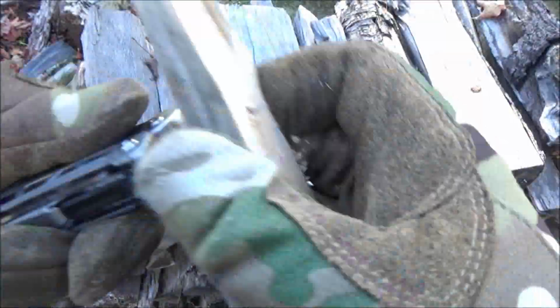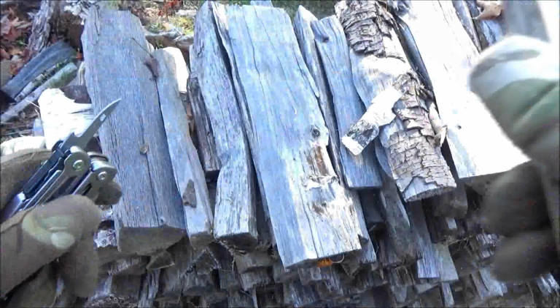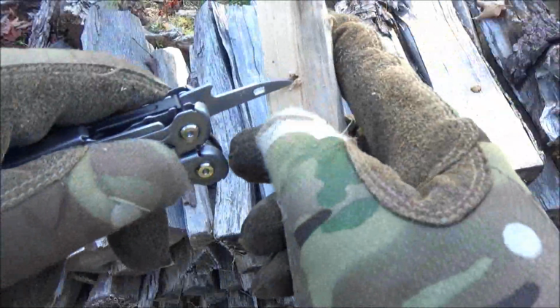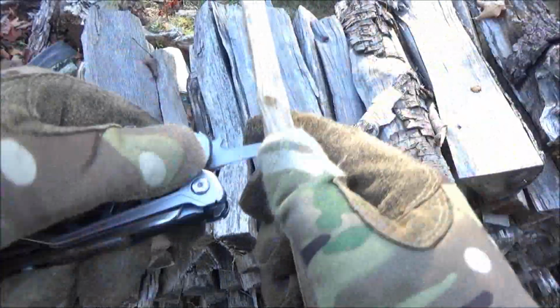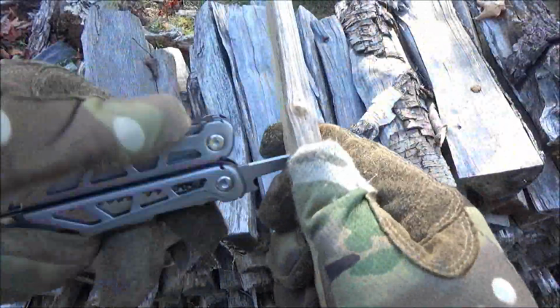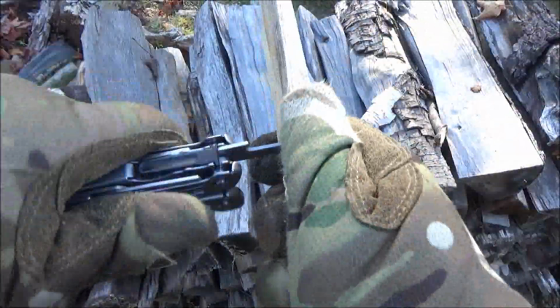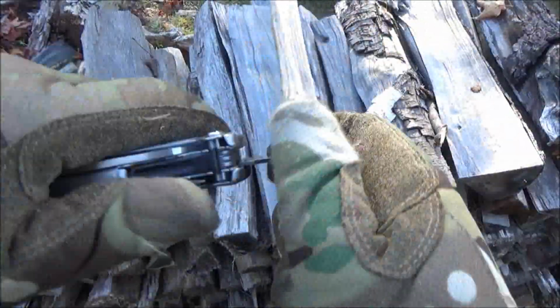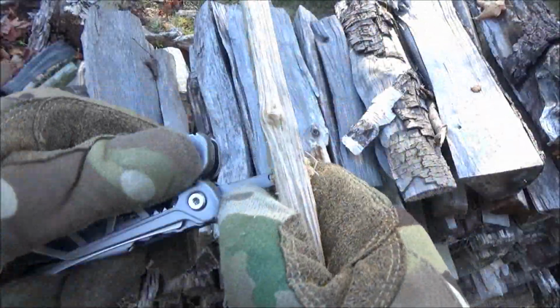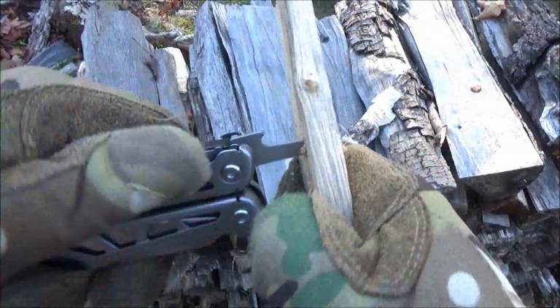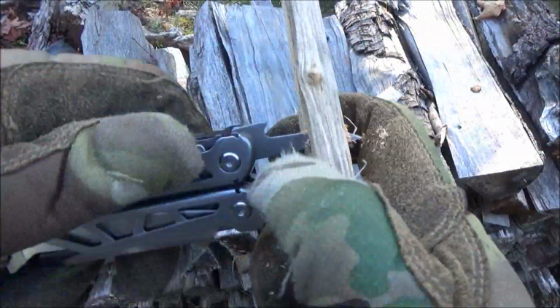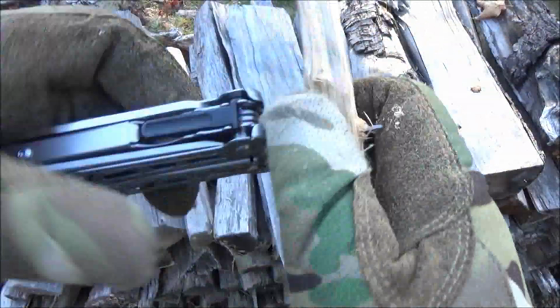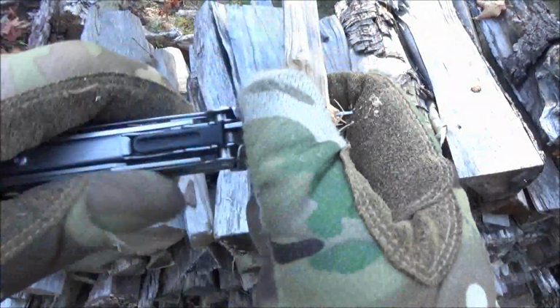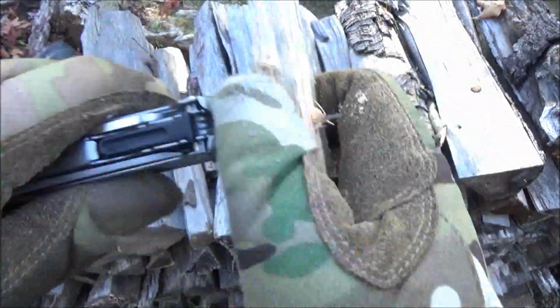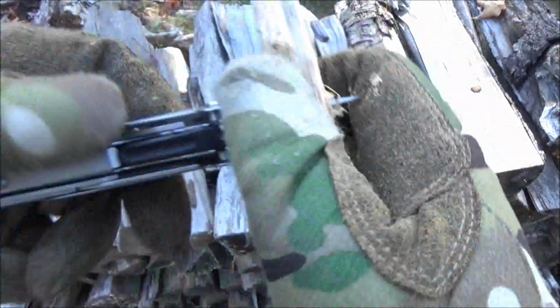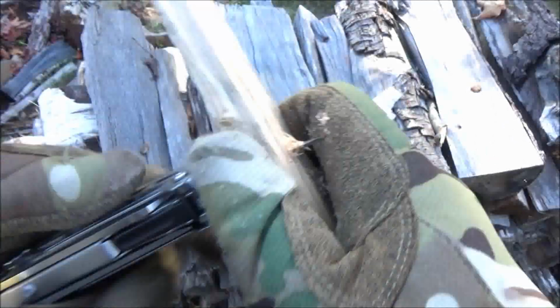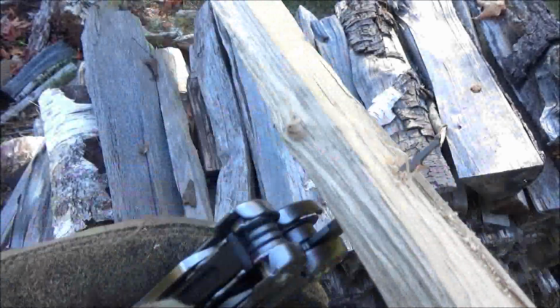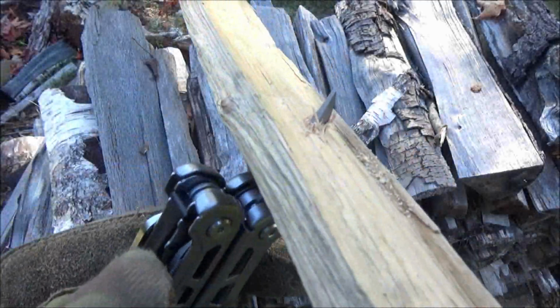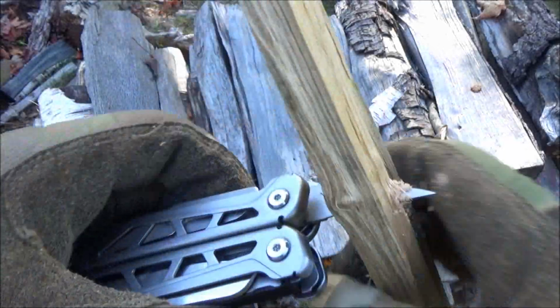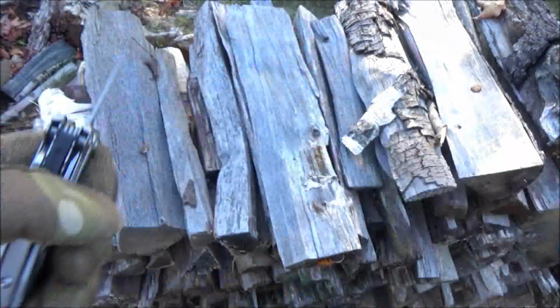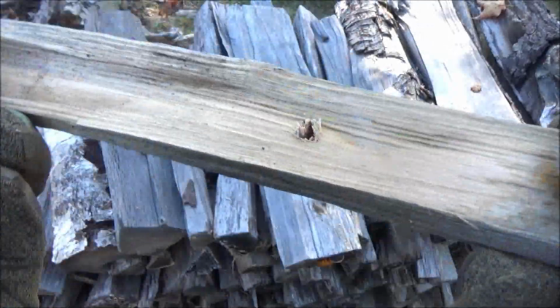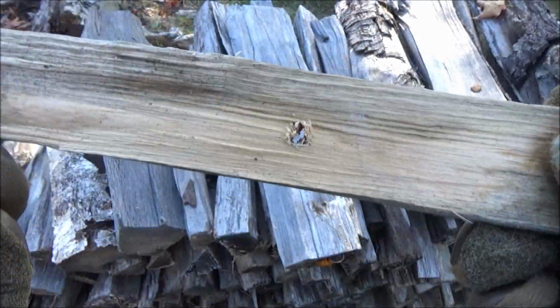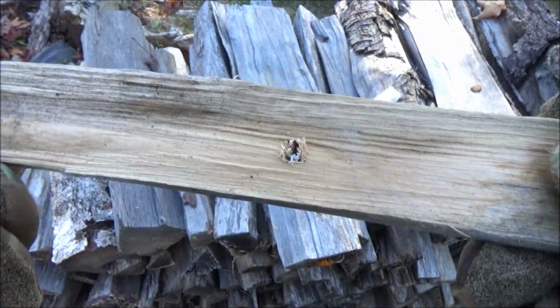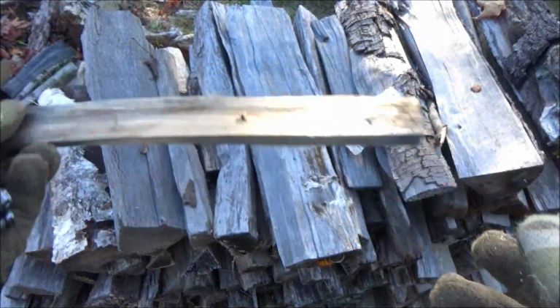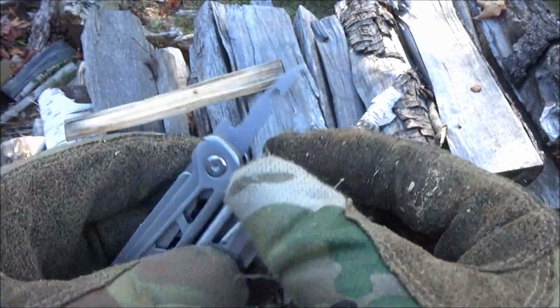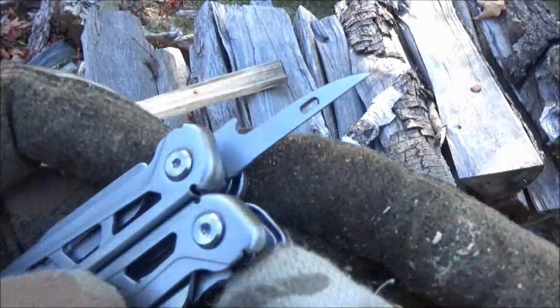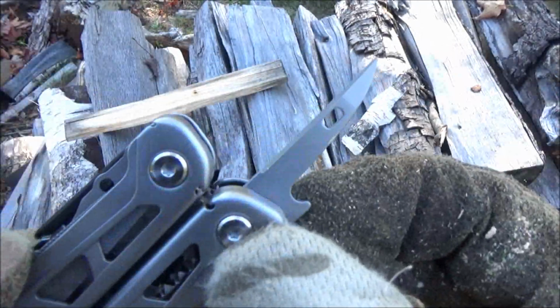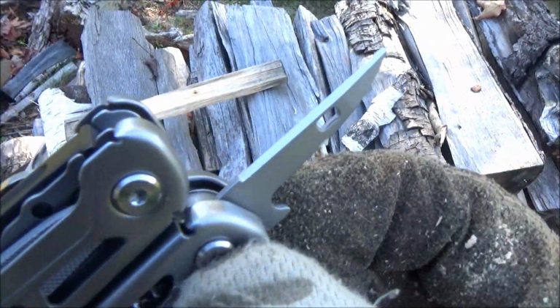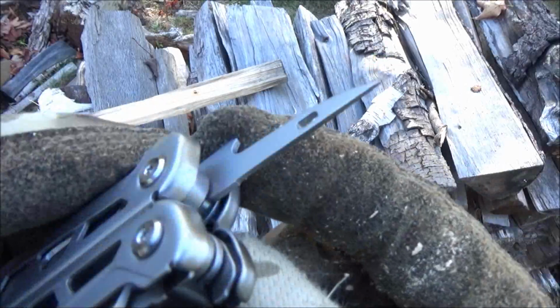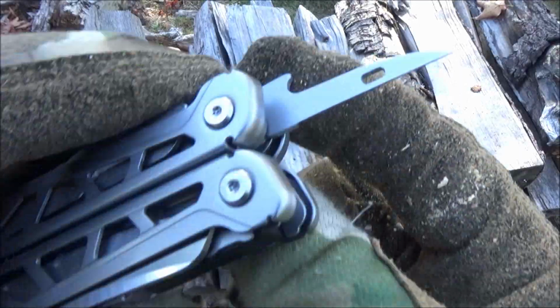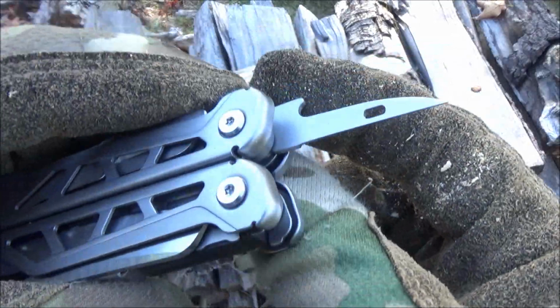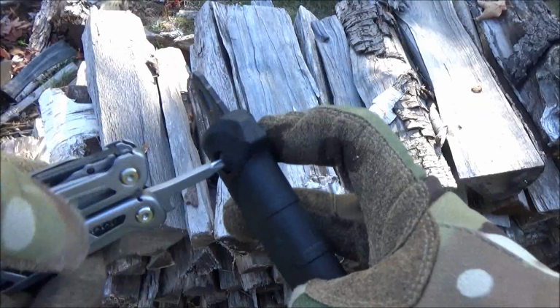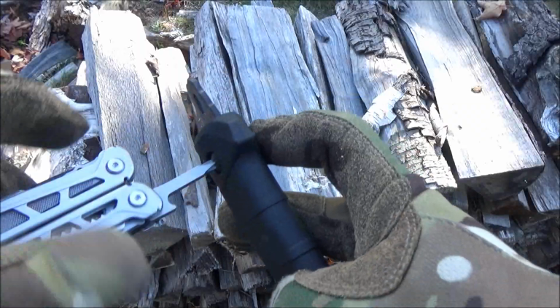So if you had to drill a lanyard hole in your billy club or replacement axe or tomahawk handle or whatever you're carving, yeah, it works pretty well. It's sharp and pointy, chiseled ground as it should be.